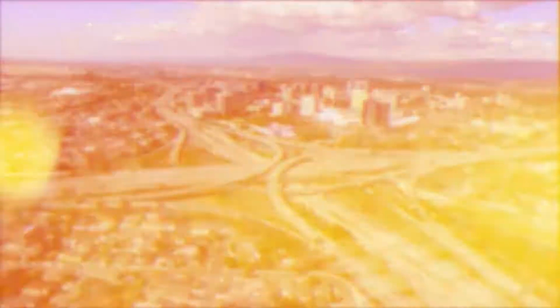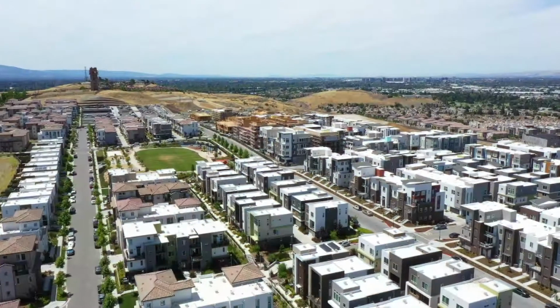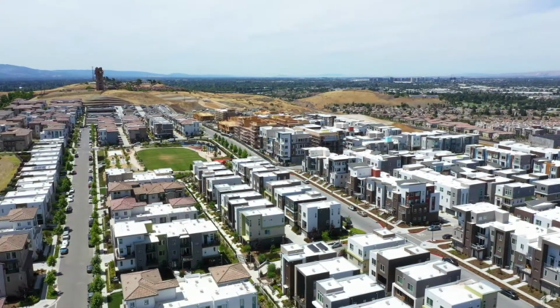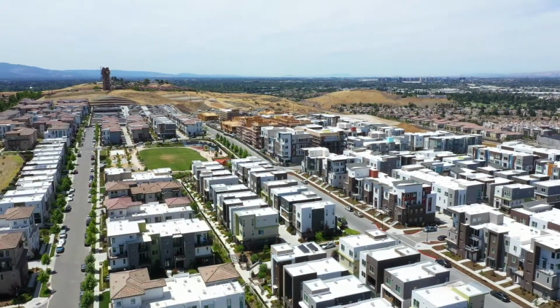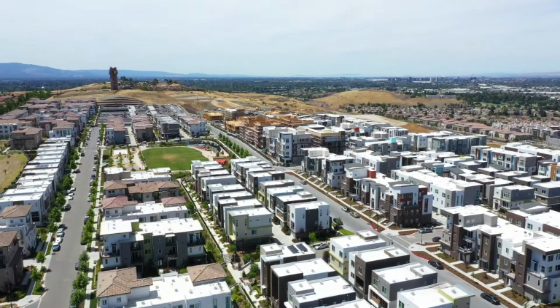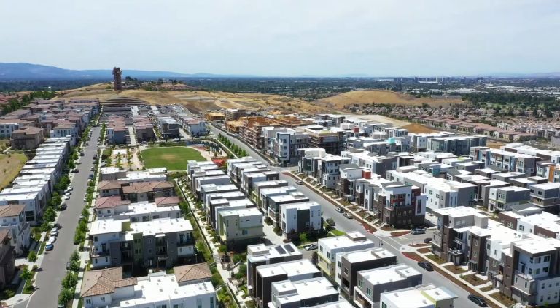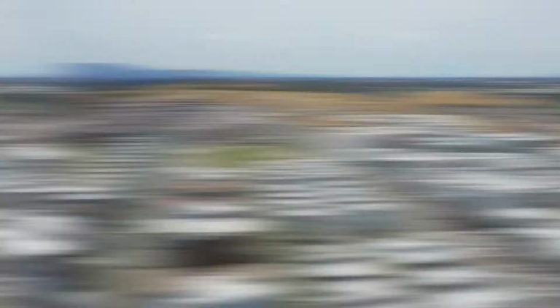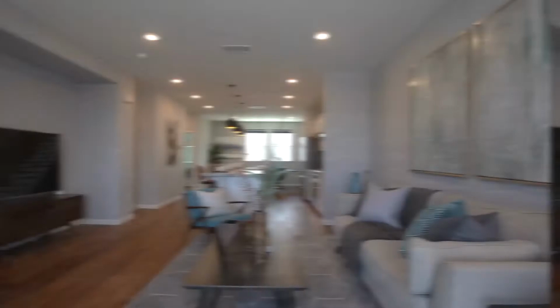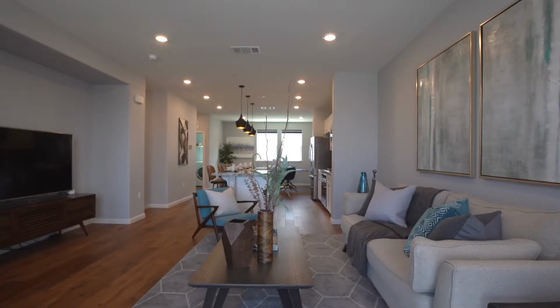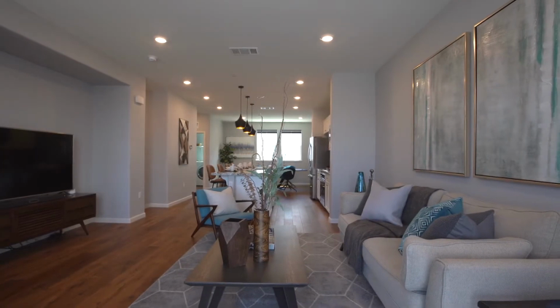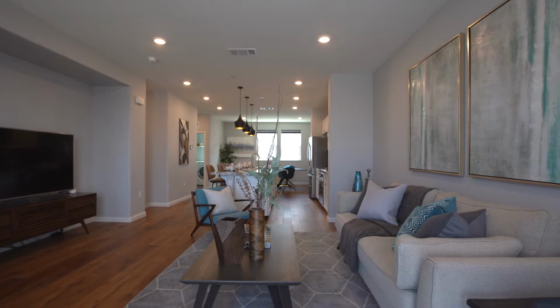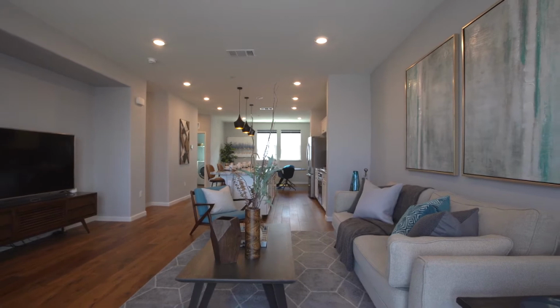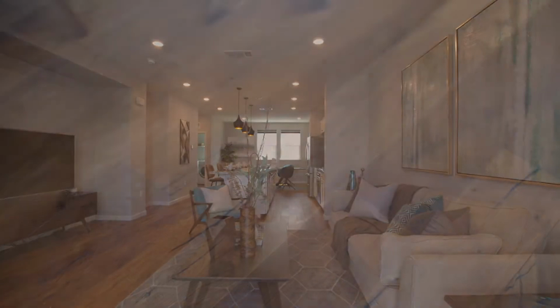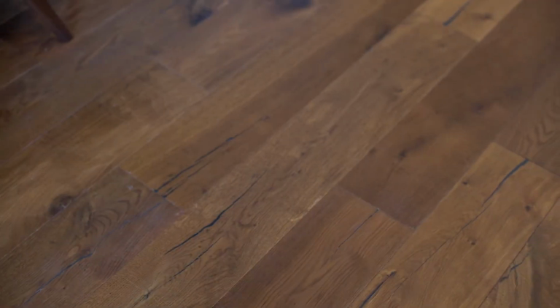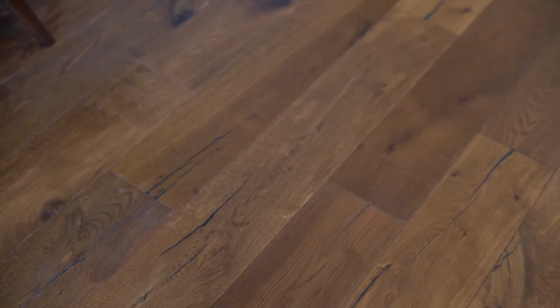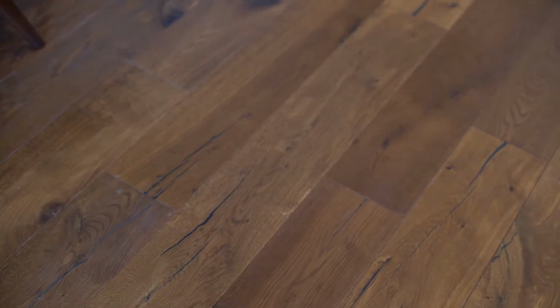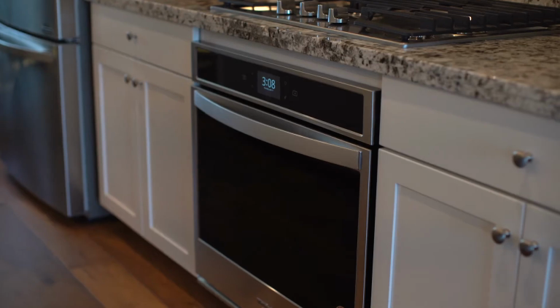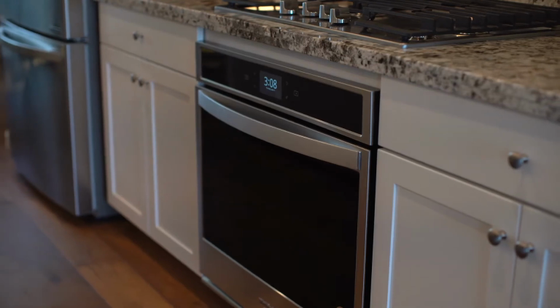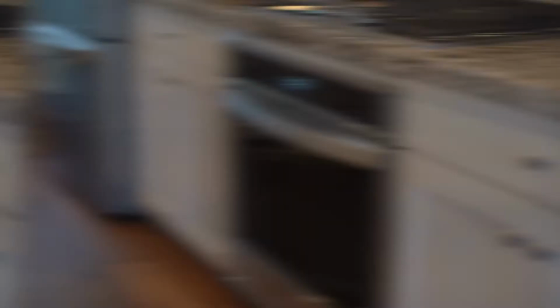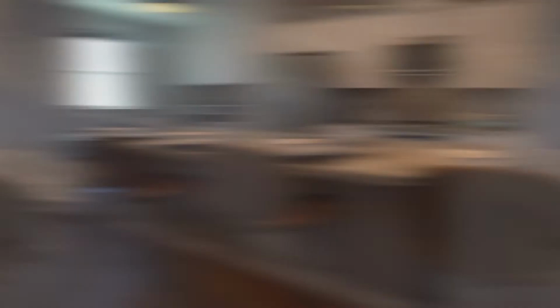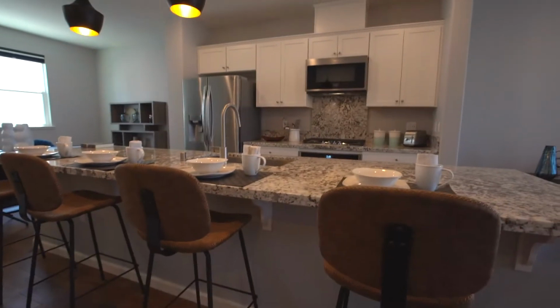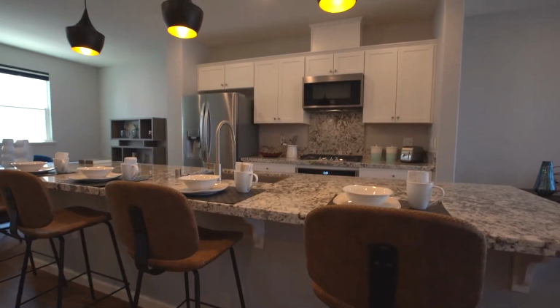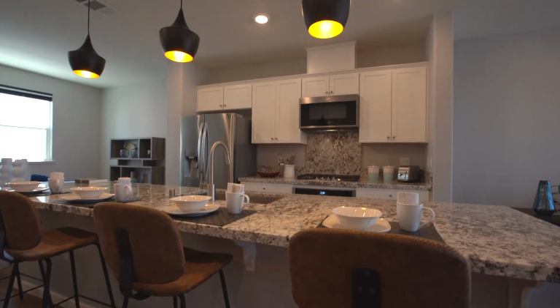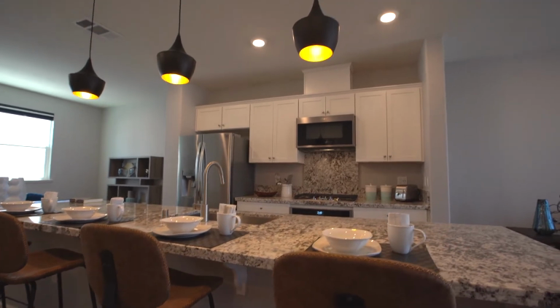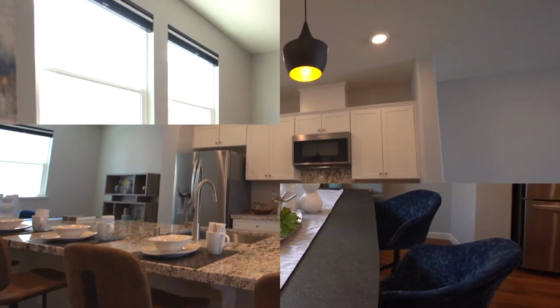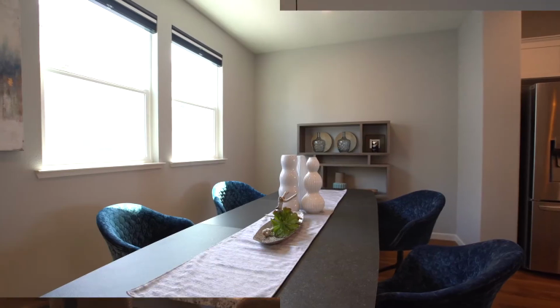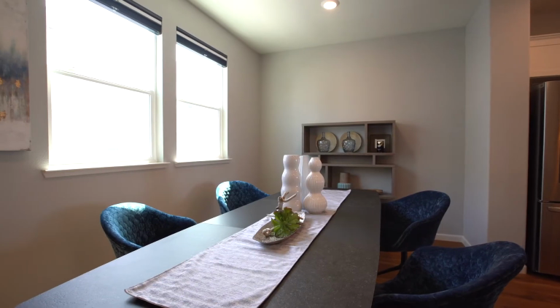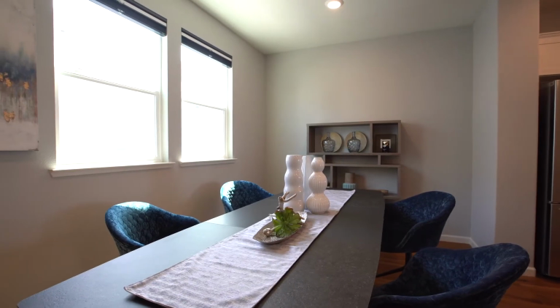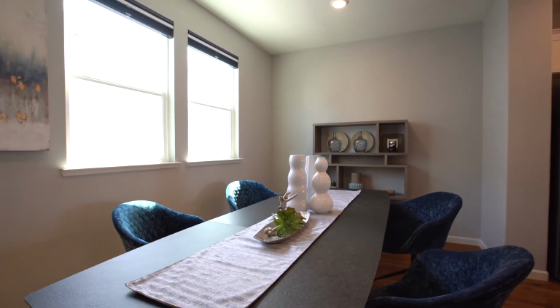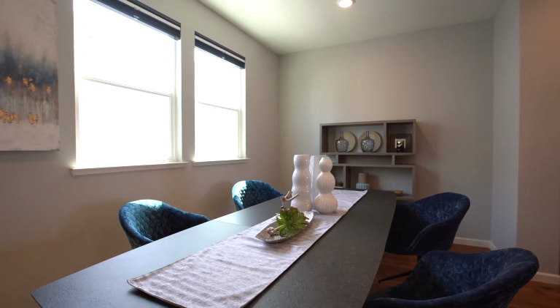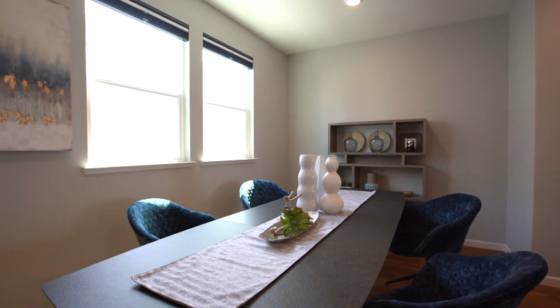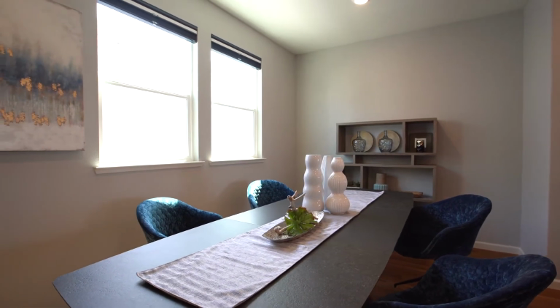This home exudes personal luxury as high-end finishes such as wide plank rustic oak flooring, paneled interior doors, high ceilings, and modern lighting accents decorate the tastefully designed and Energy Star rated interiors.